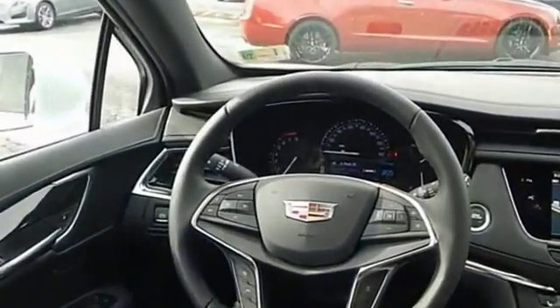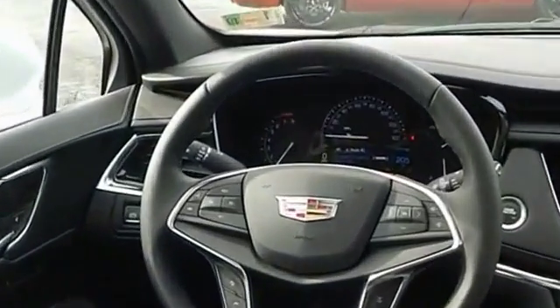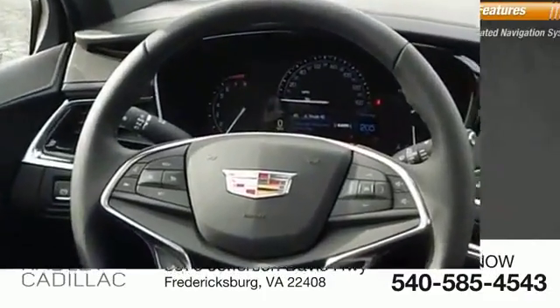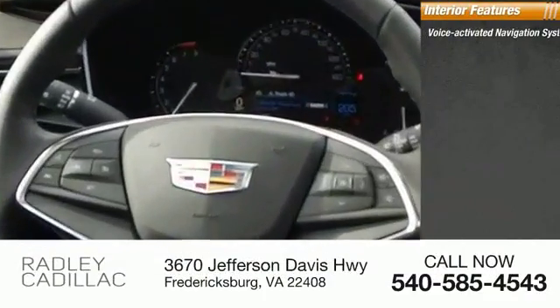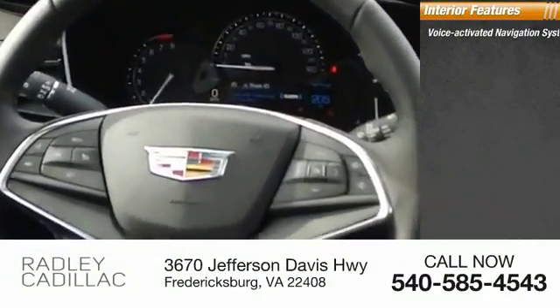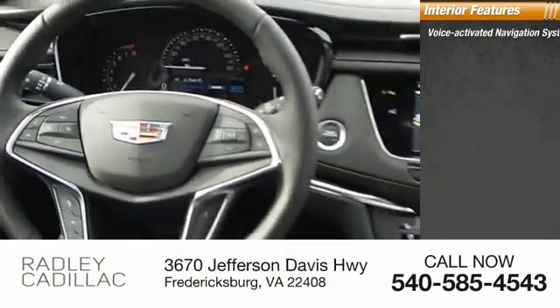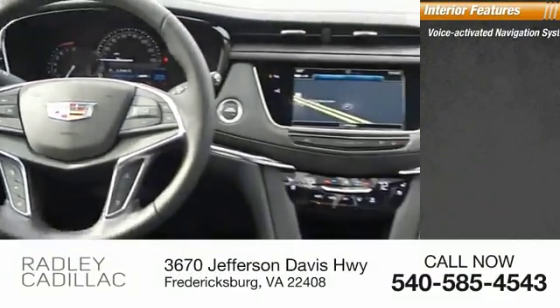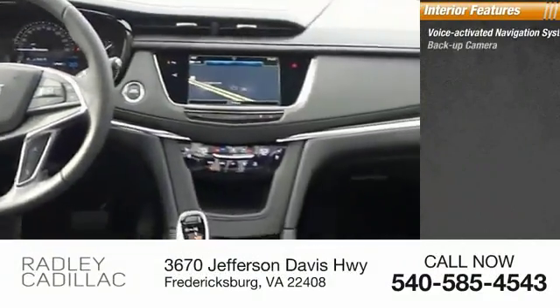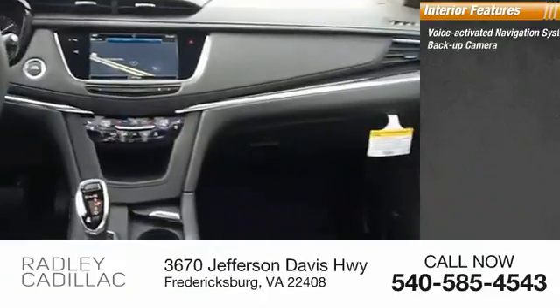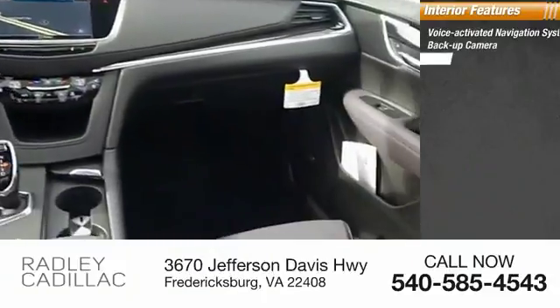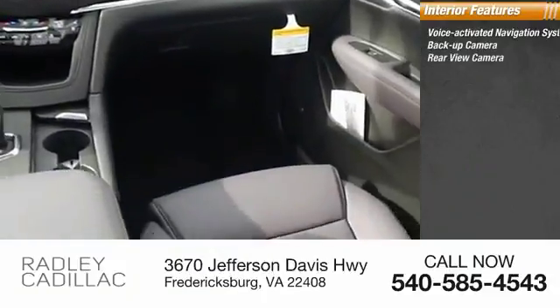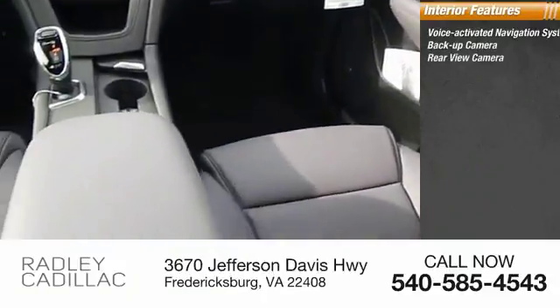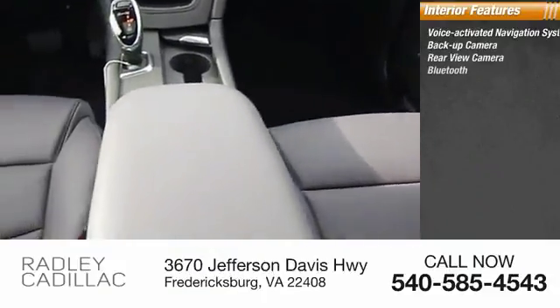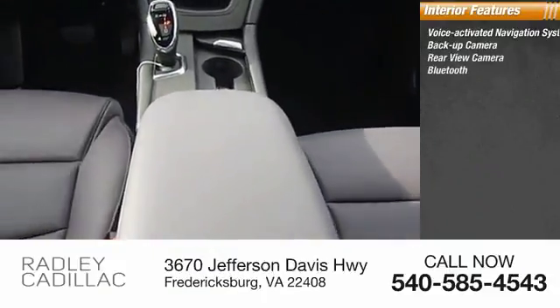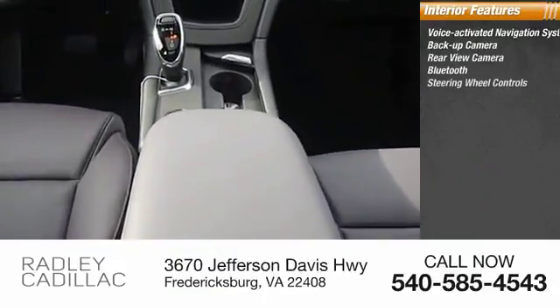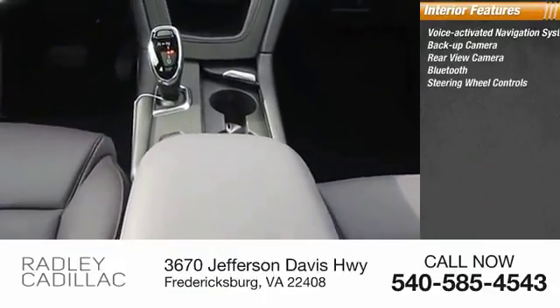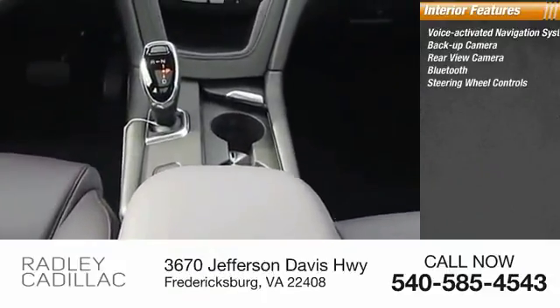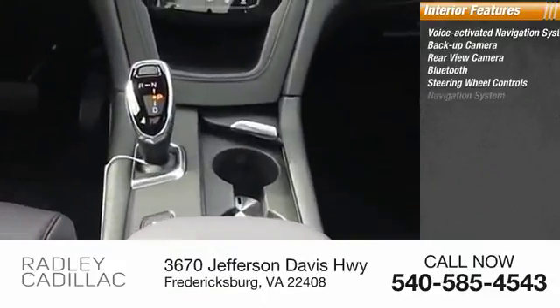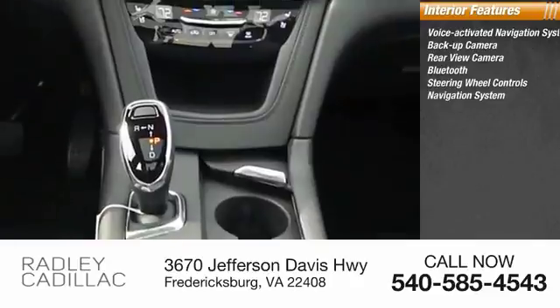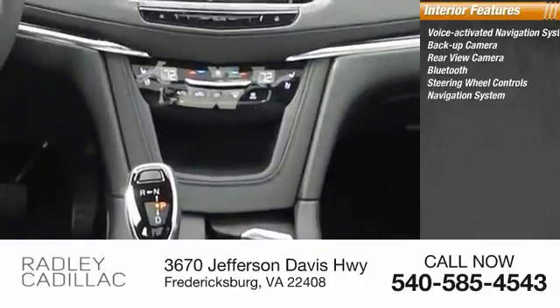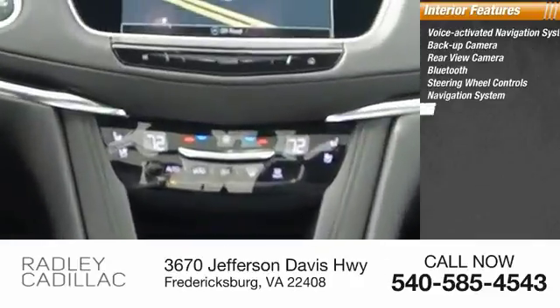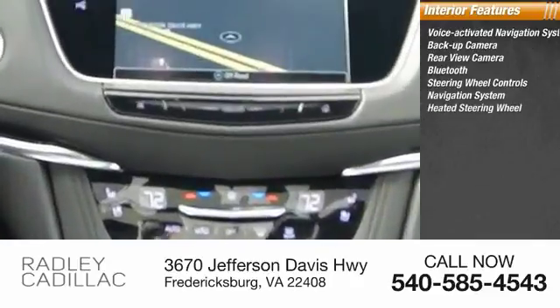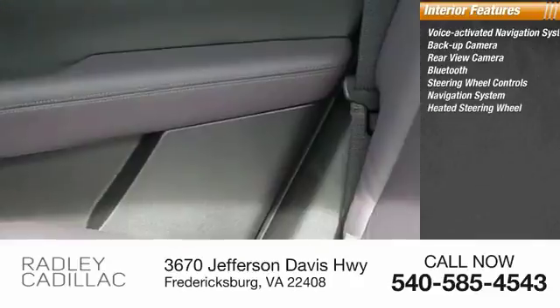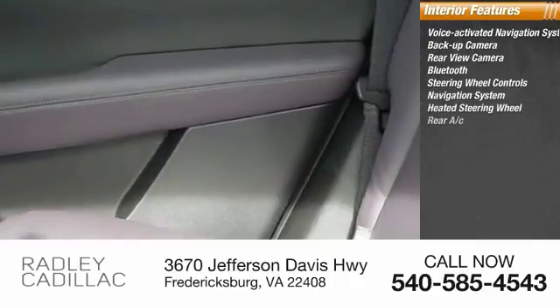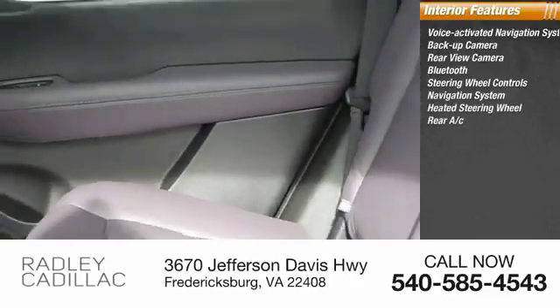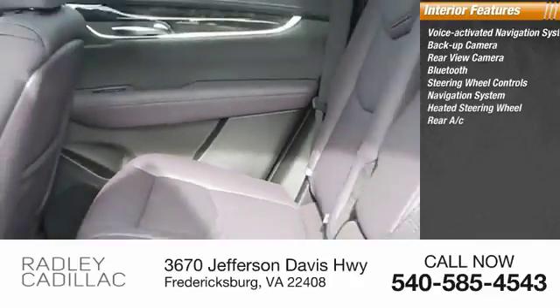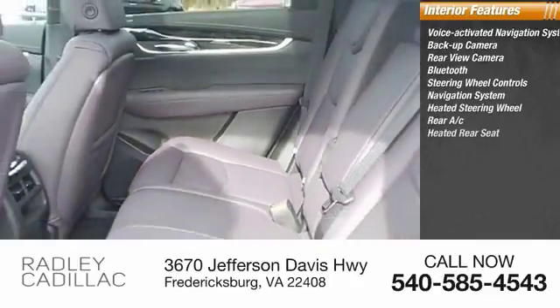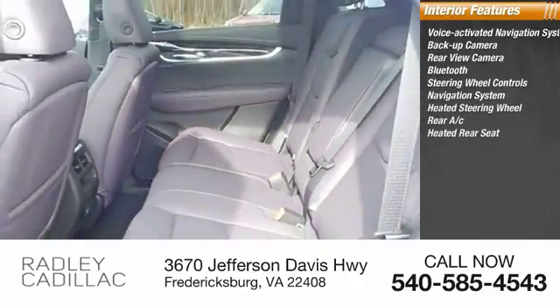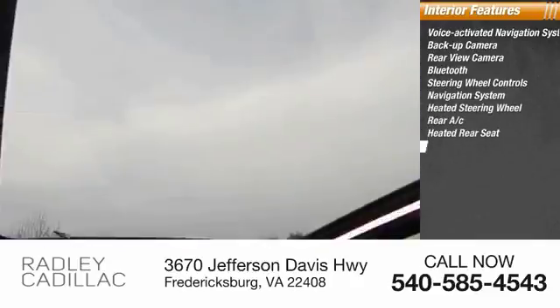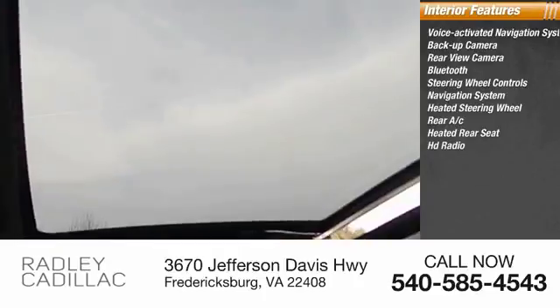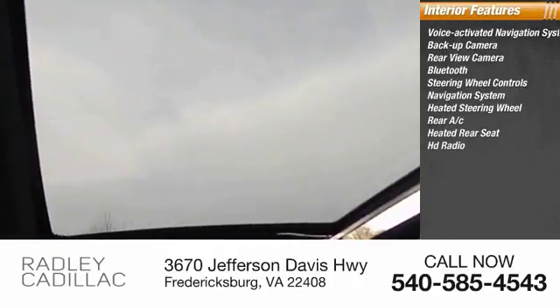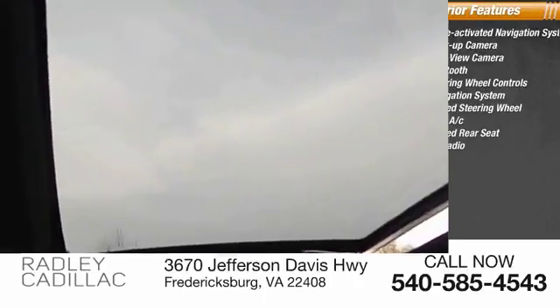Inside you'll find a voice-activated navigation system, backup camera, rear view camera, Bluetooth, steering wheel controls, navigation system, heated steering wheel, rear AC, heated rear seat, and HD radio.